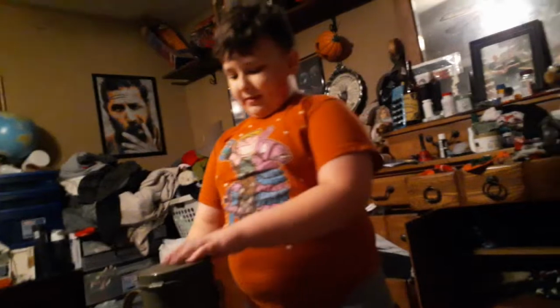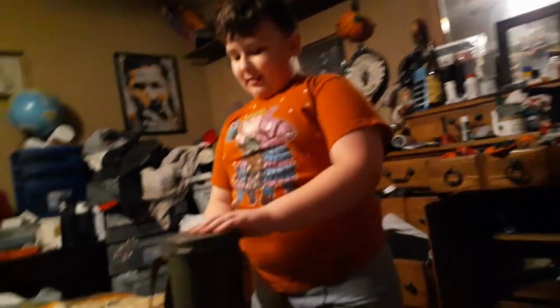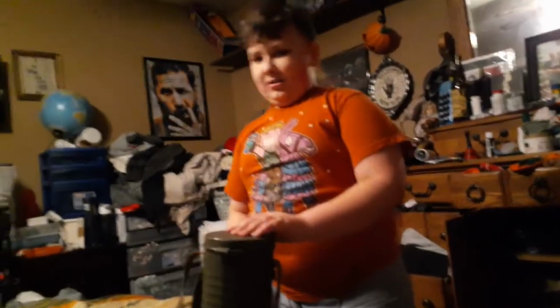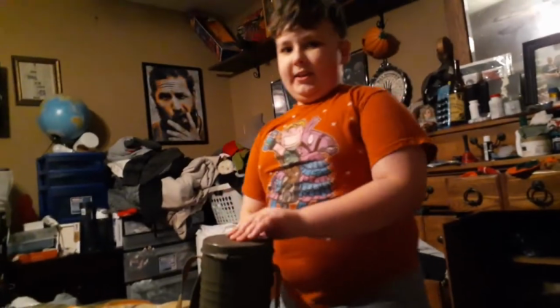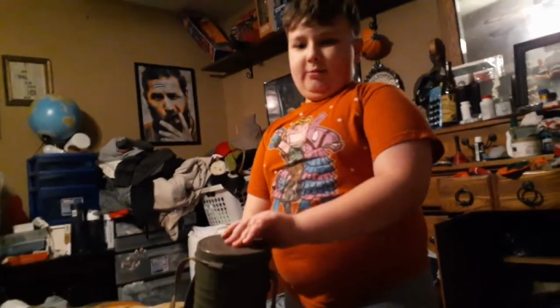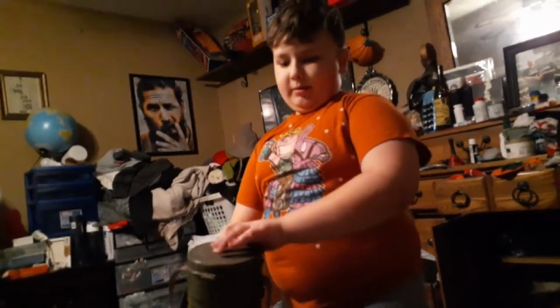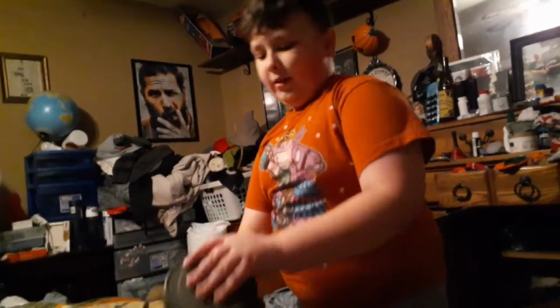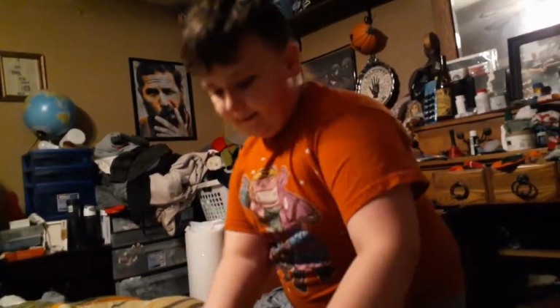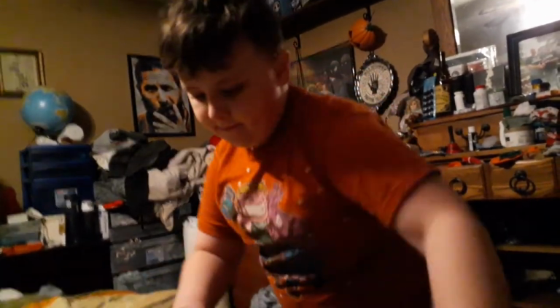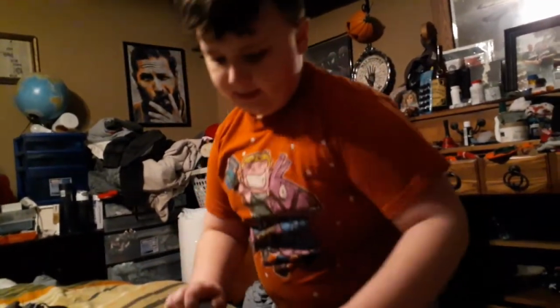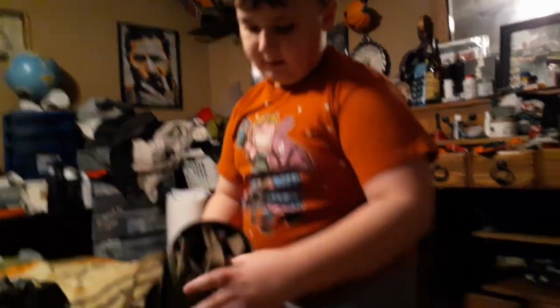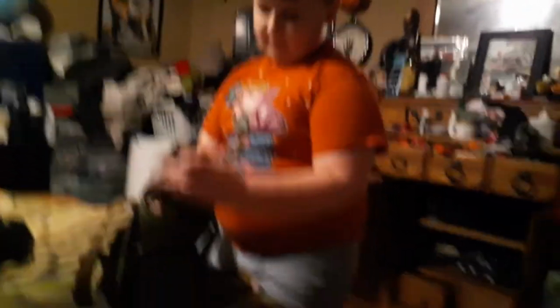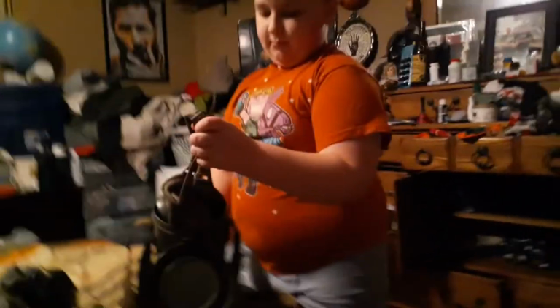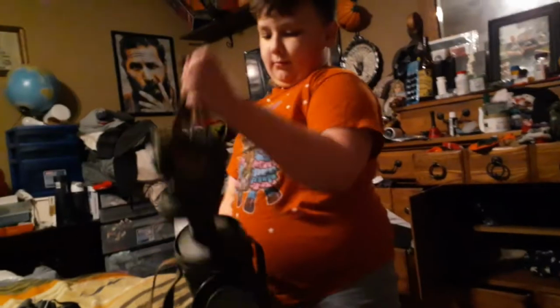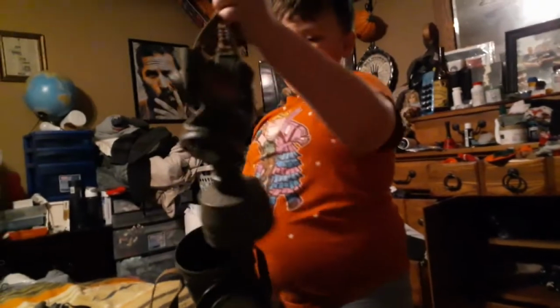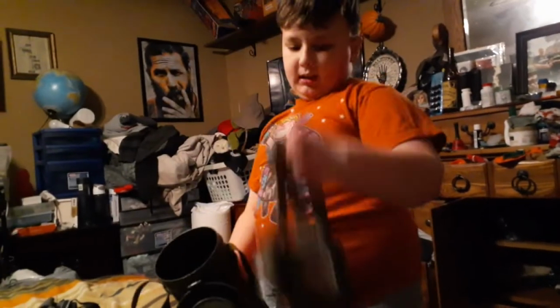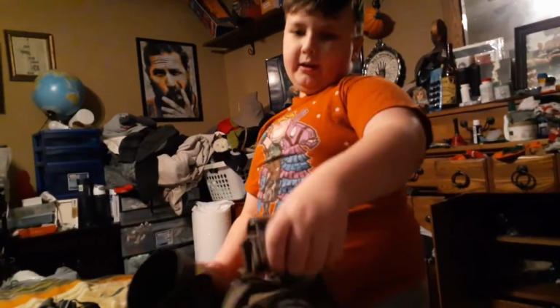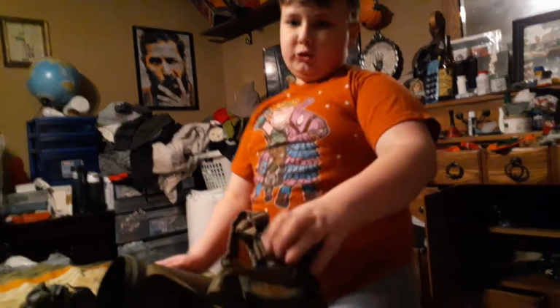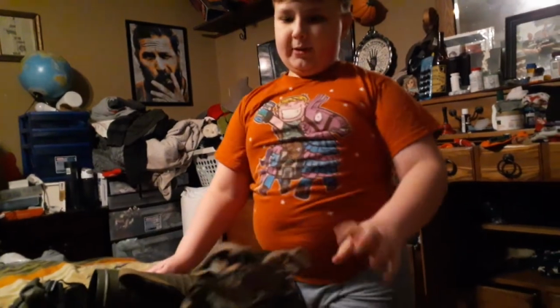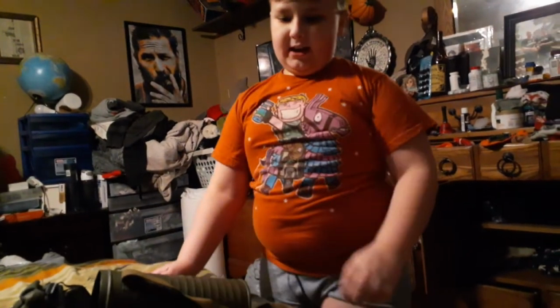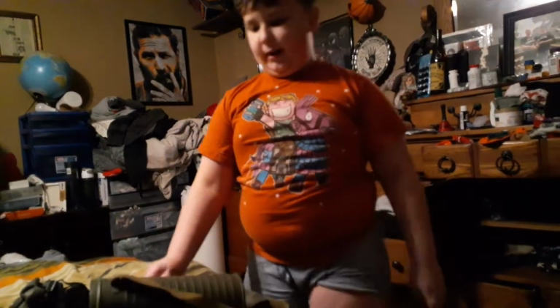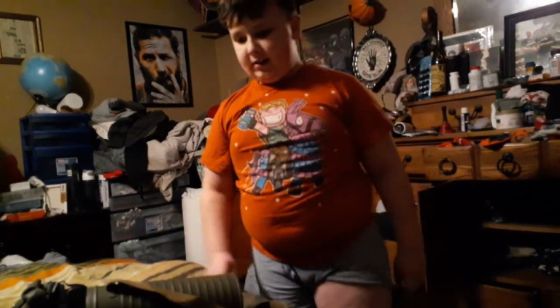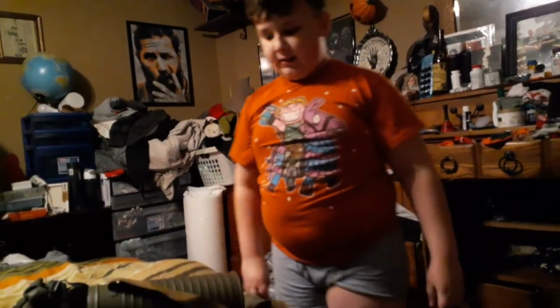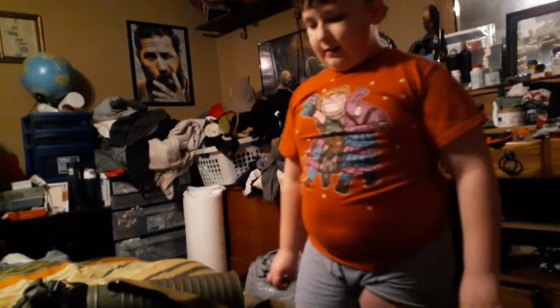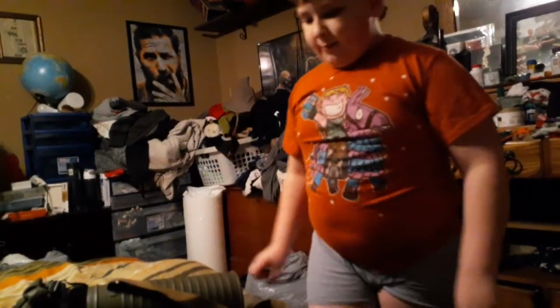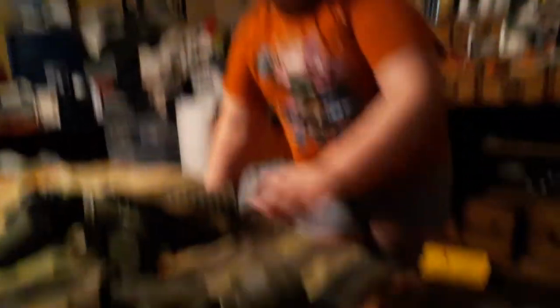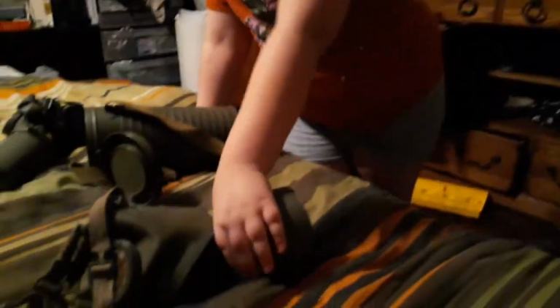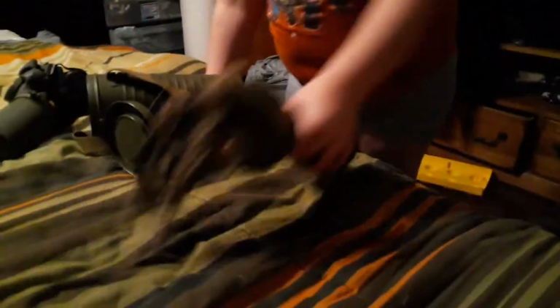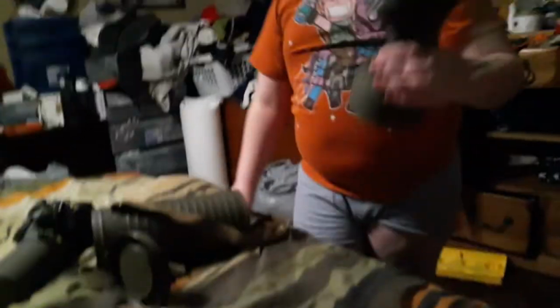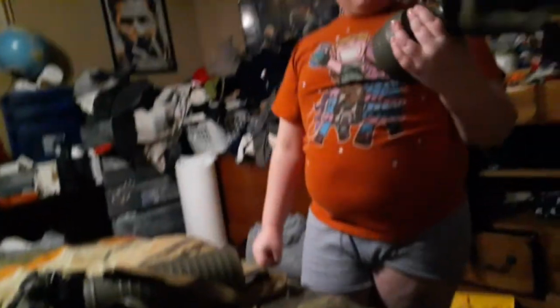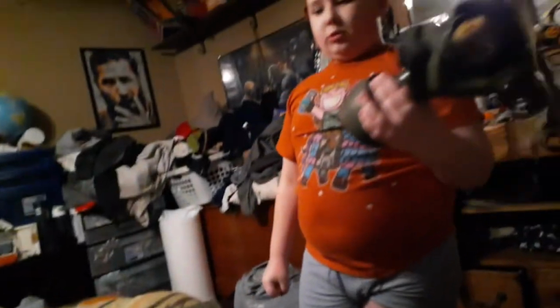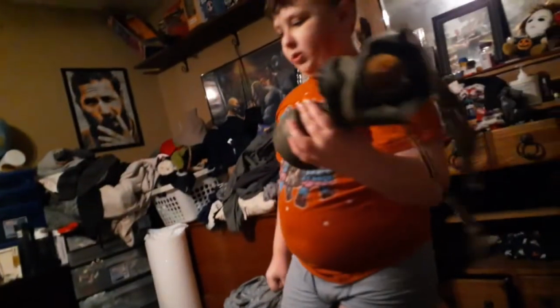Alright, so today we're going to be reviewing the Mountain Troop Gas Mask. This thing came all the way from Switzerland.